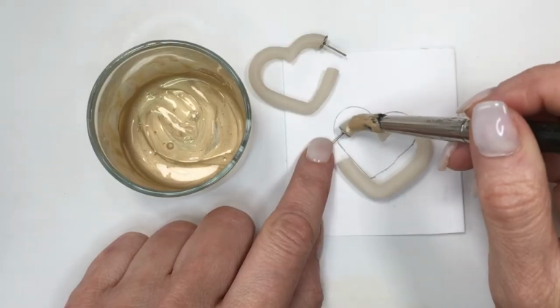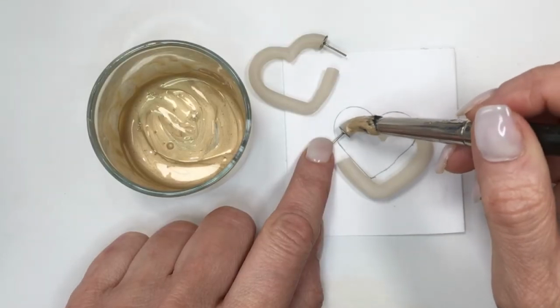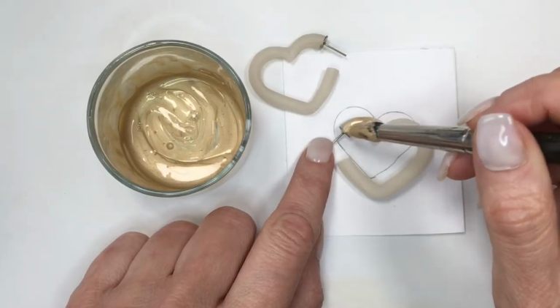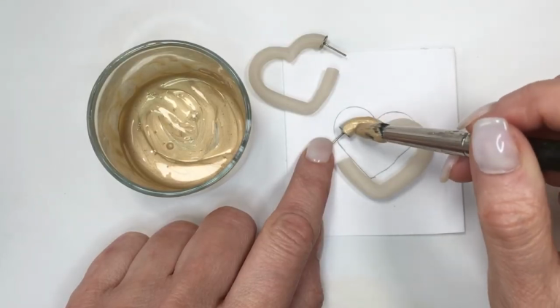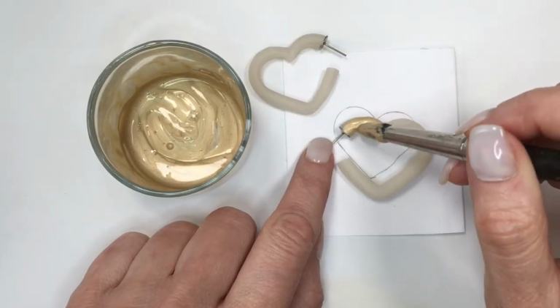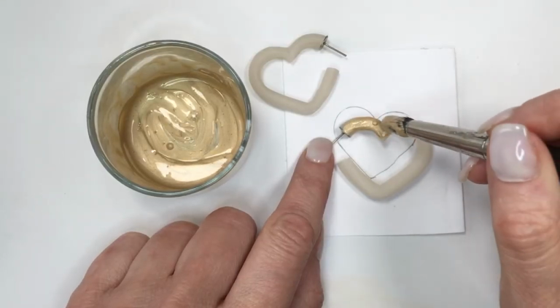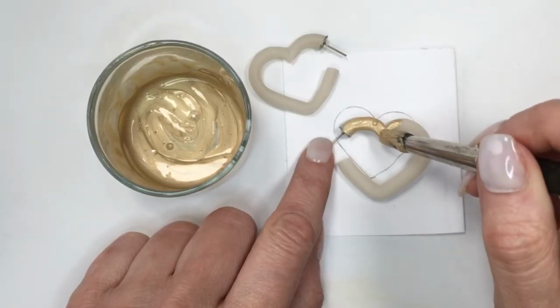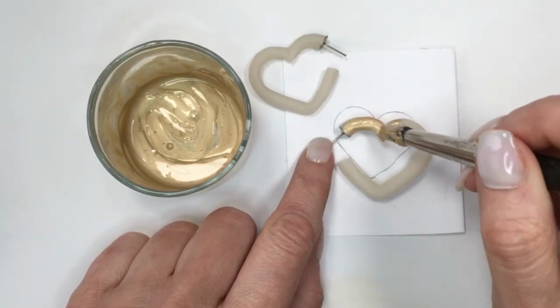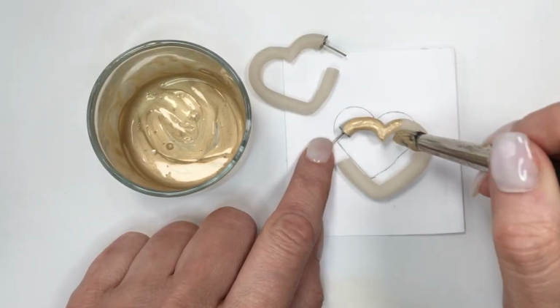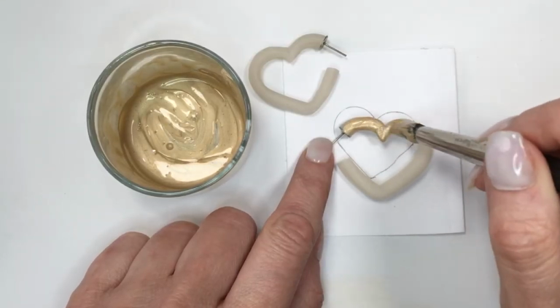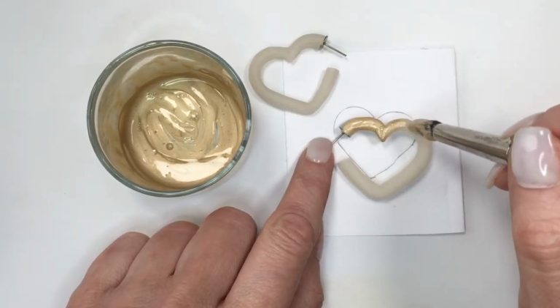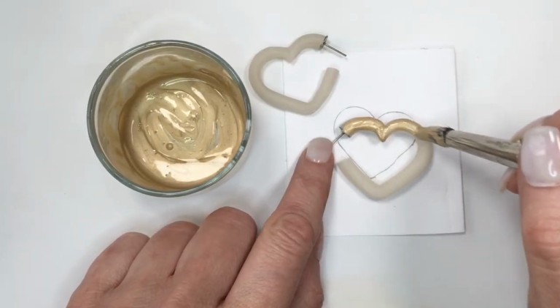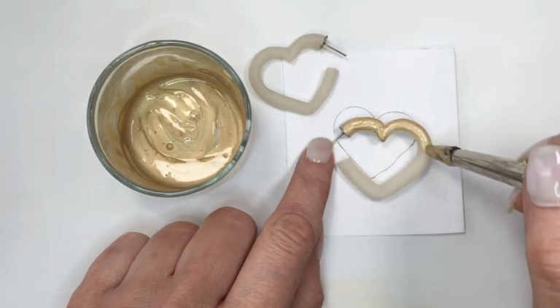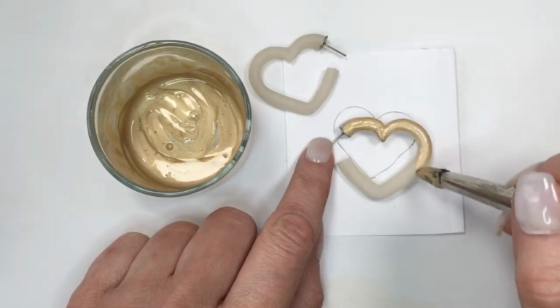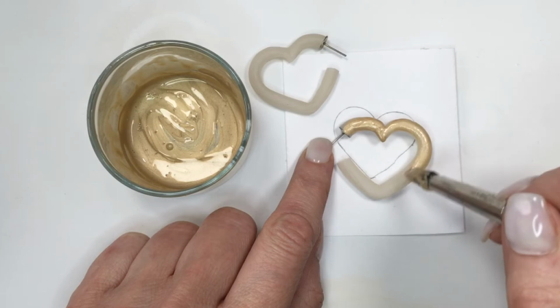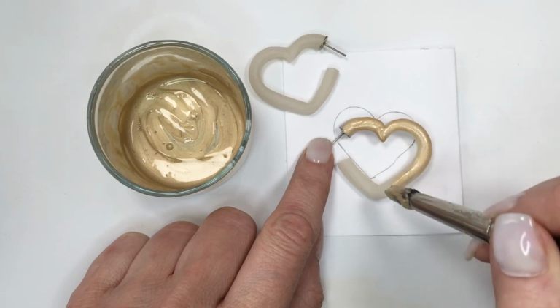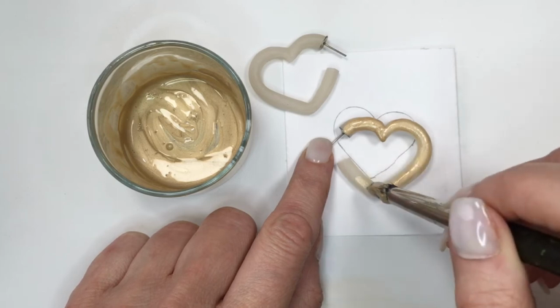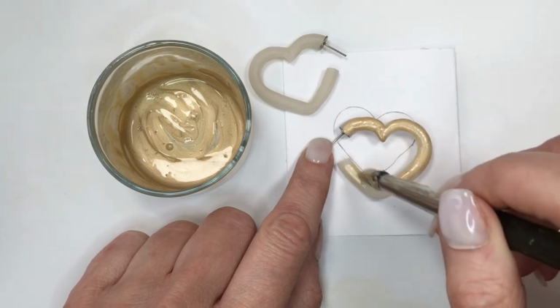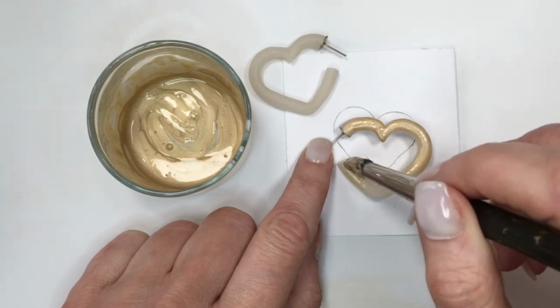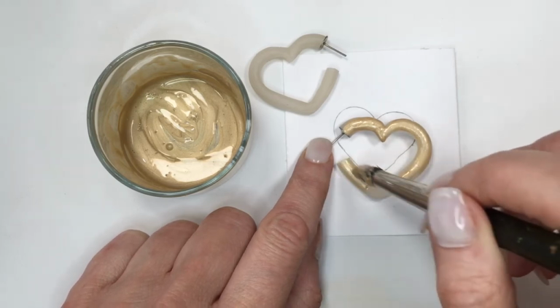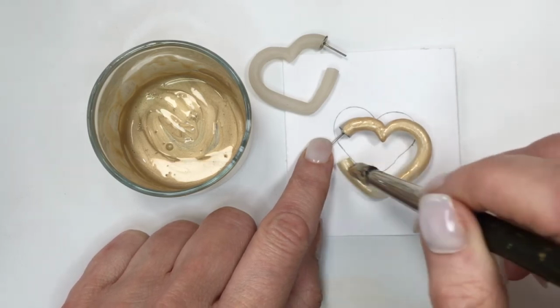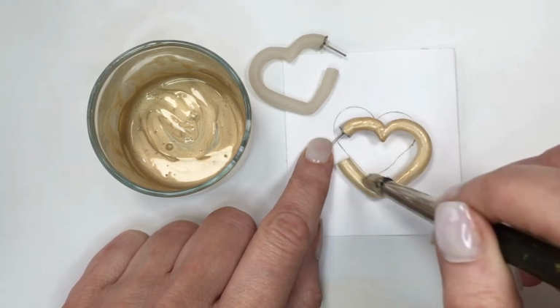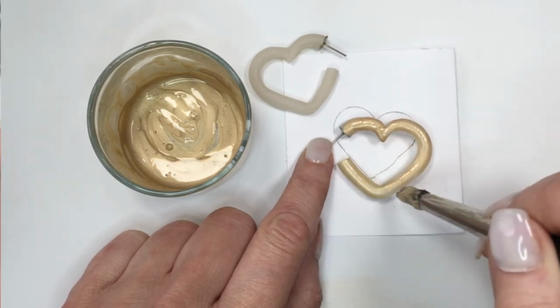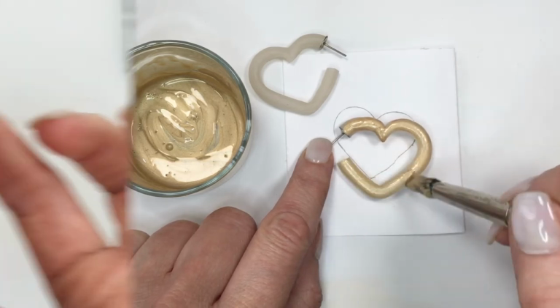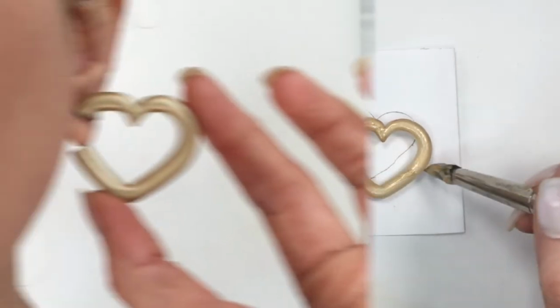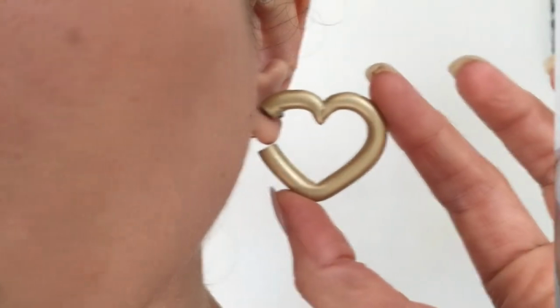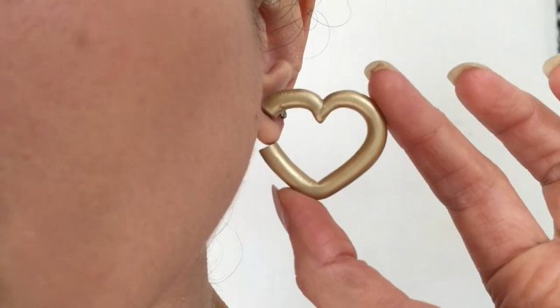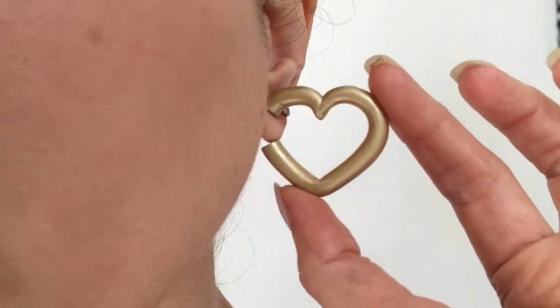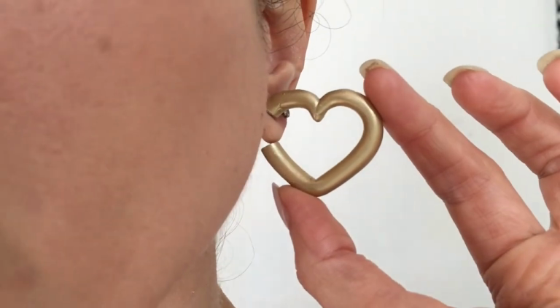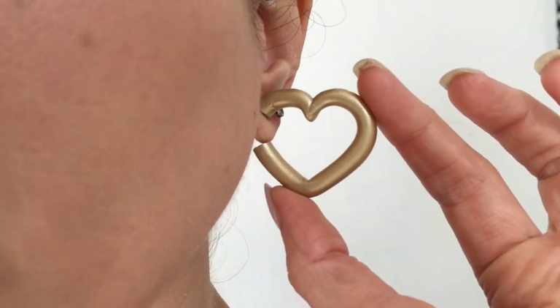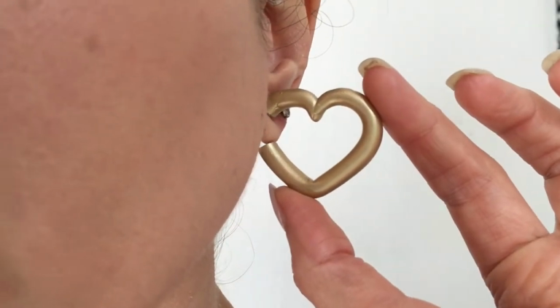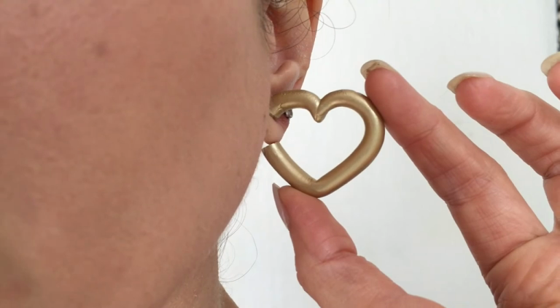I'm going to be using my gold paint that I custom made — I do have a DIY for this one if you like this shade of gold. I'm giving it a couple of coats until it's covered and looks beautiful.